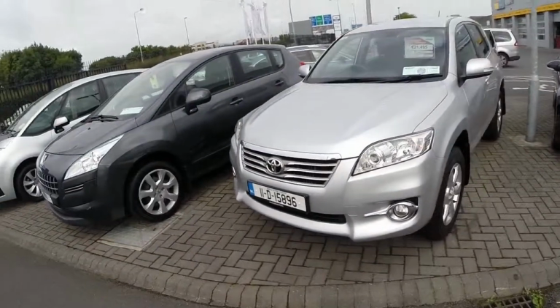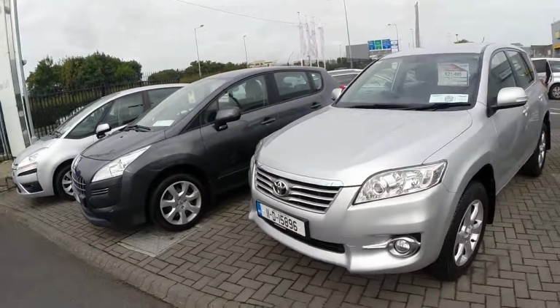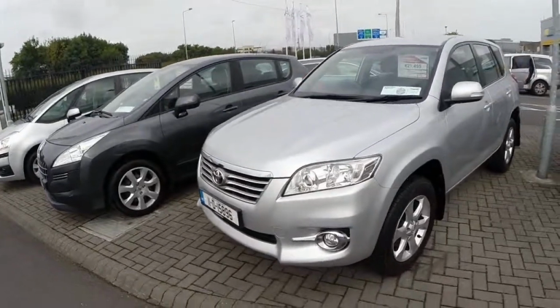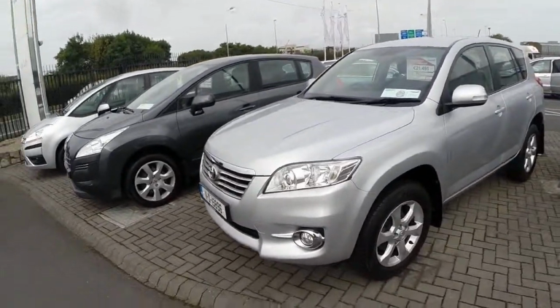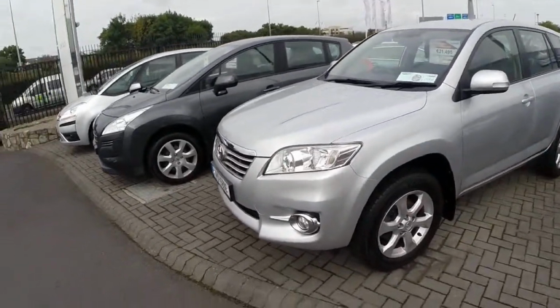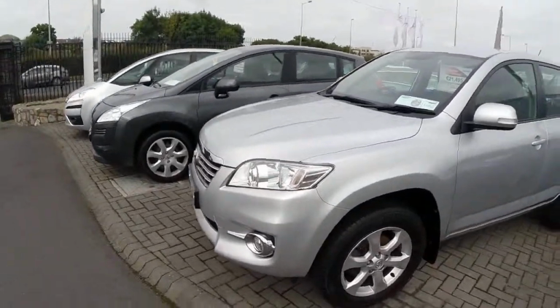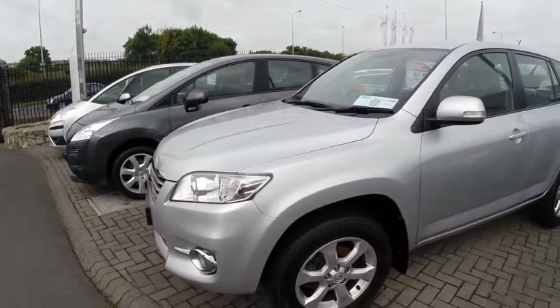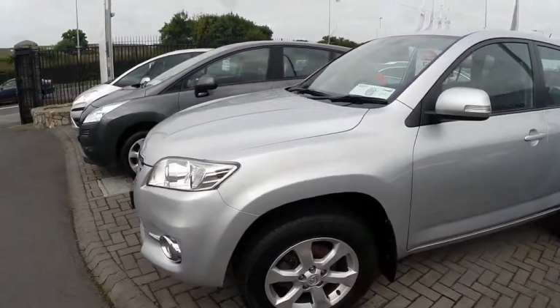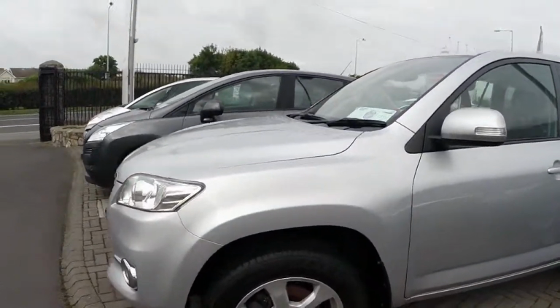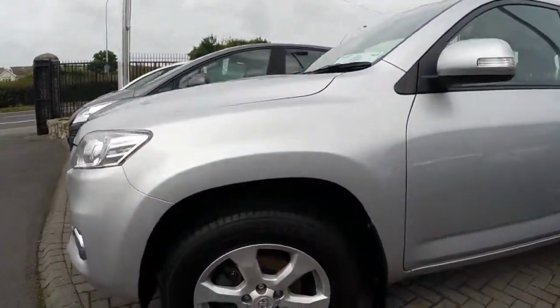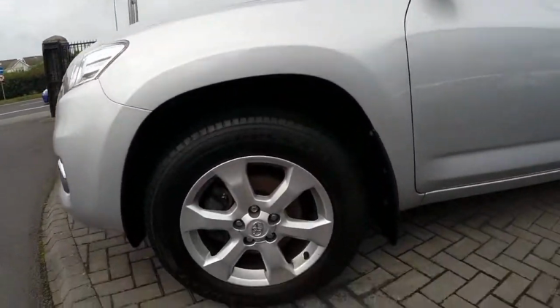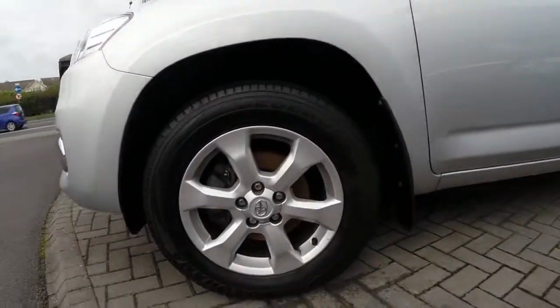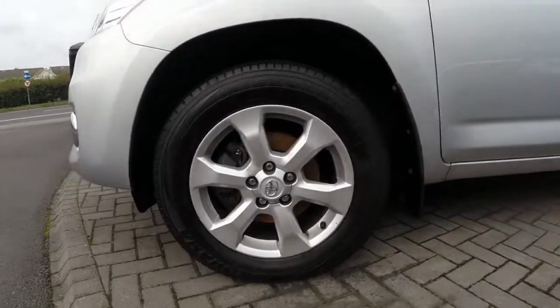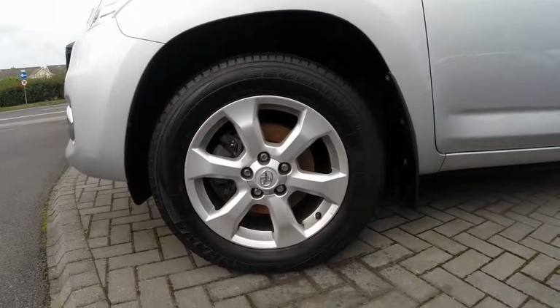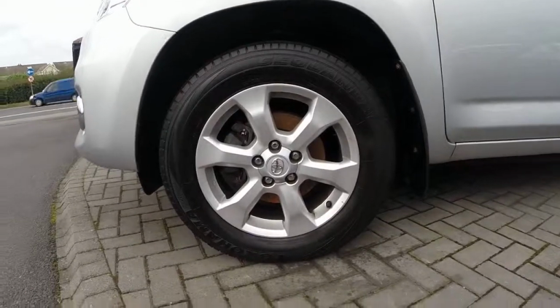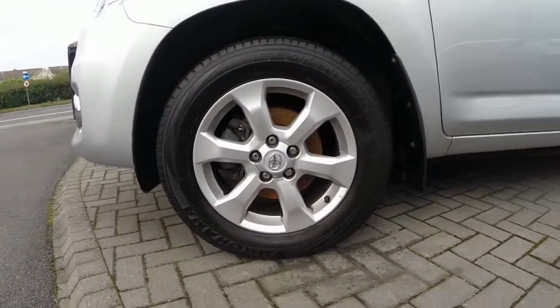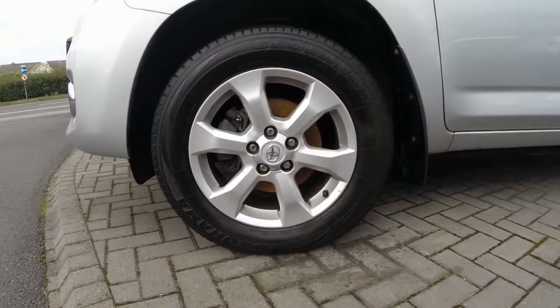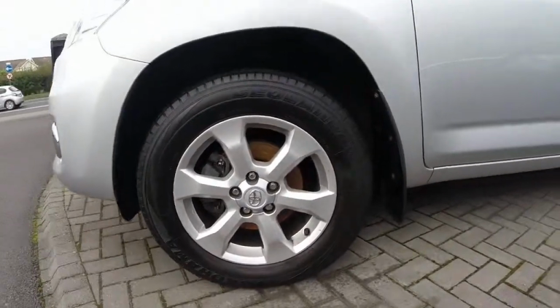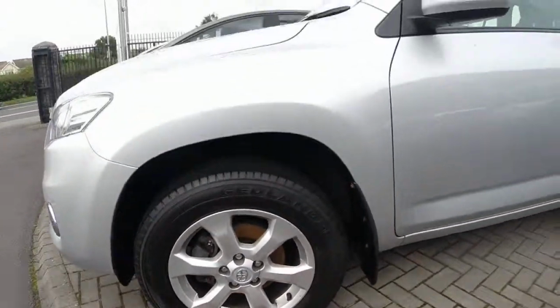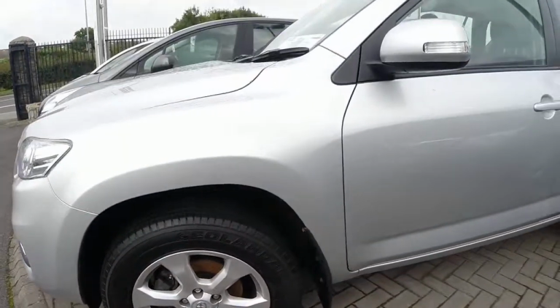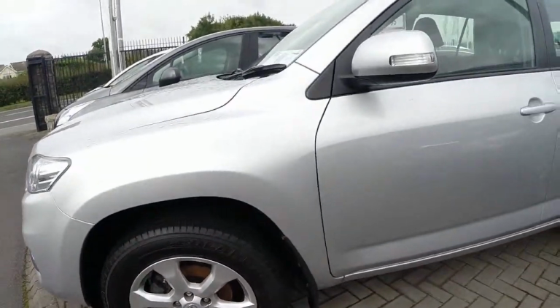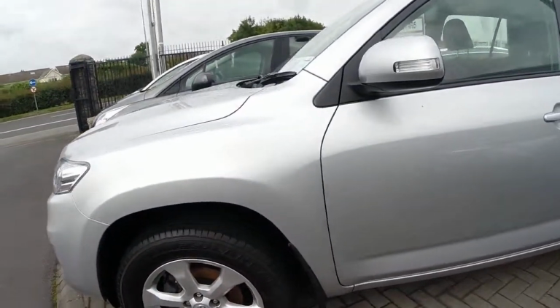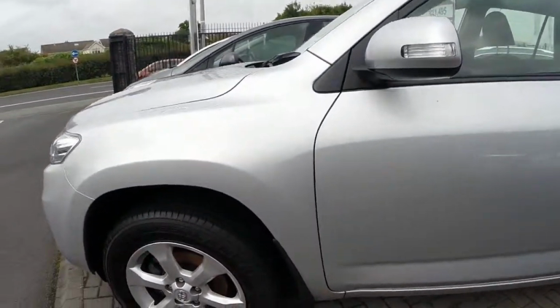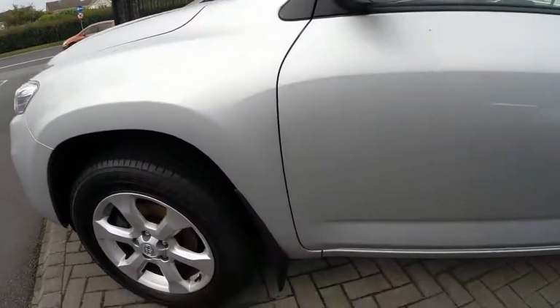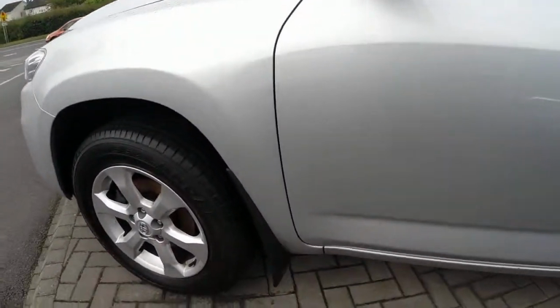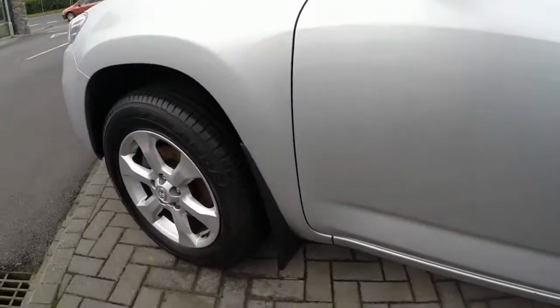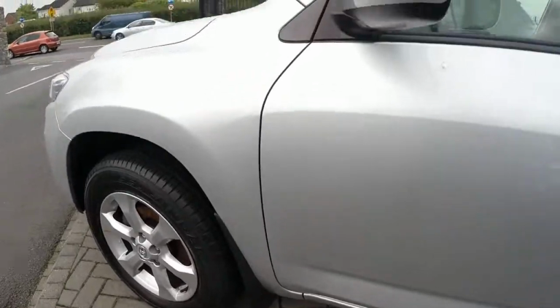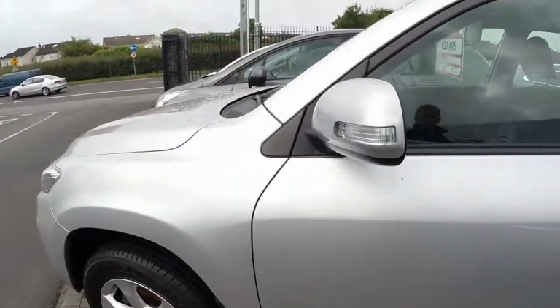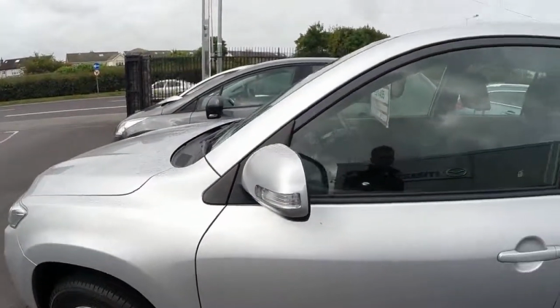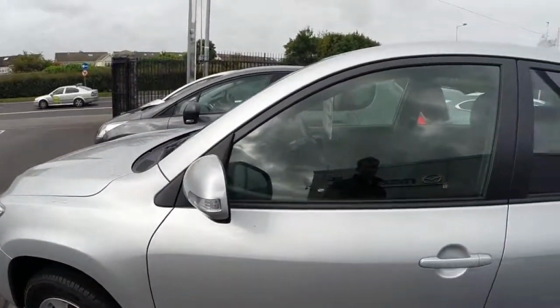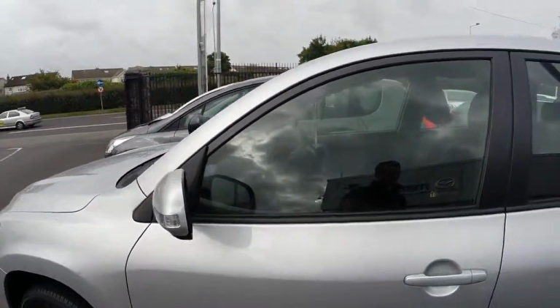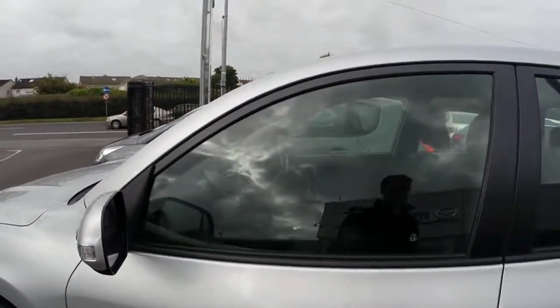Coming round the side of the car, we have our 17-inch alloy wheels with mud flaps front and rear, along with colour-coded door handles and mirrors.